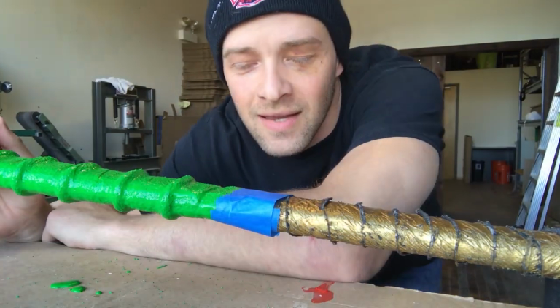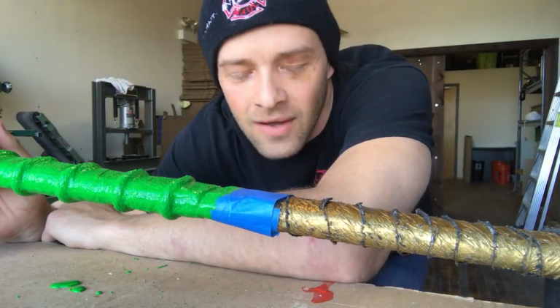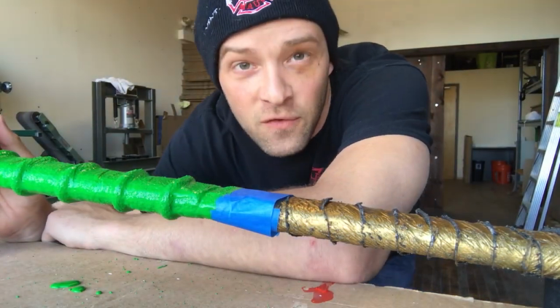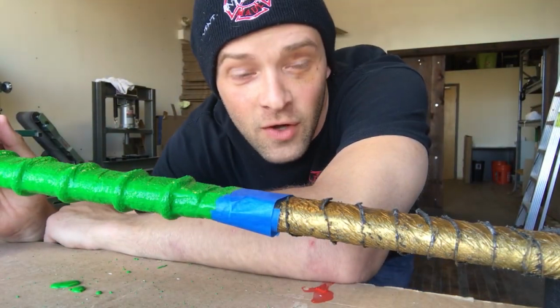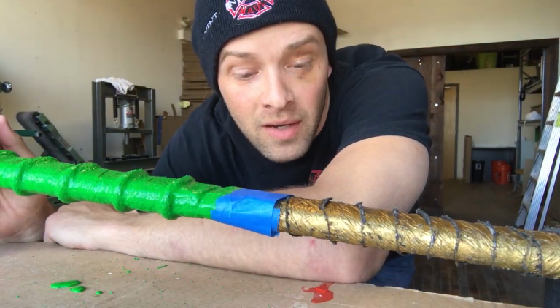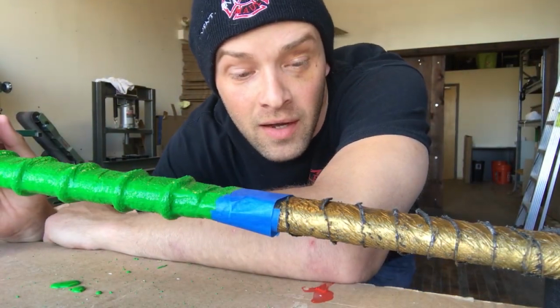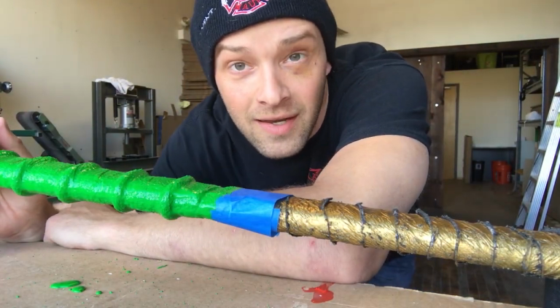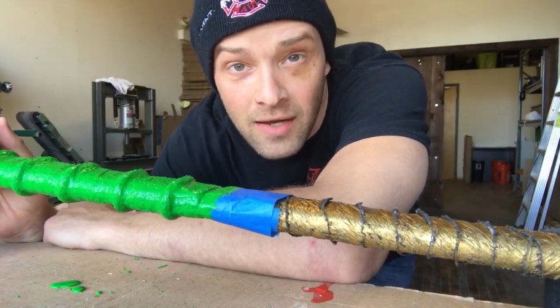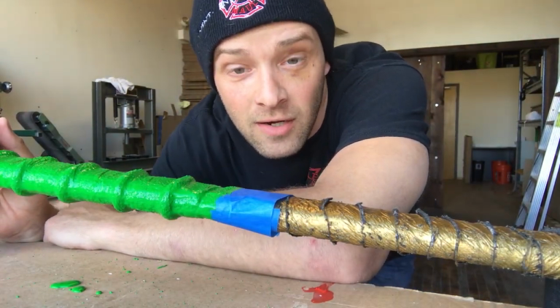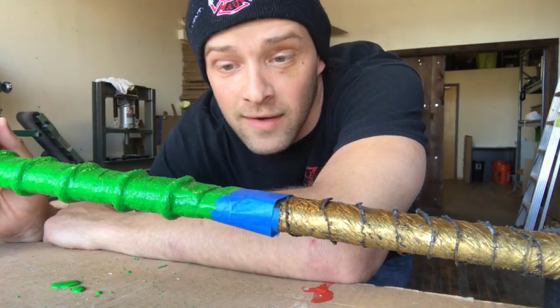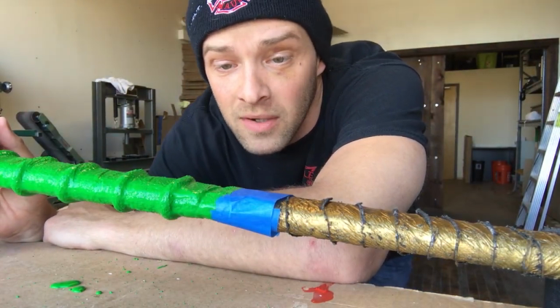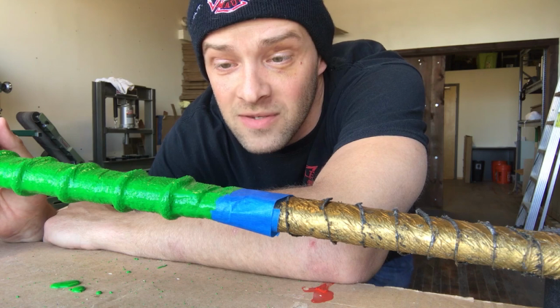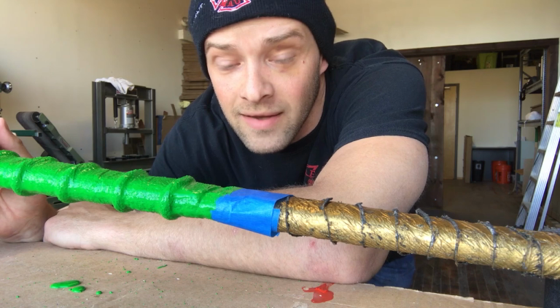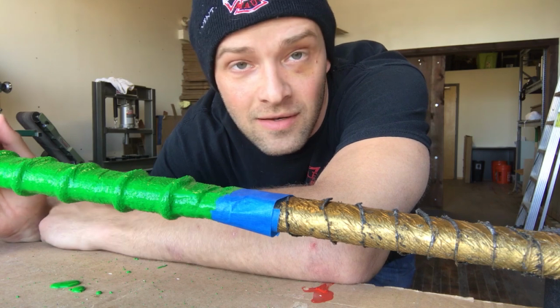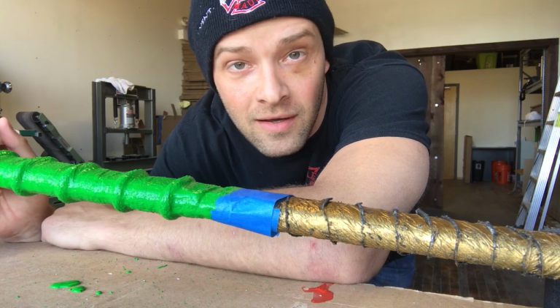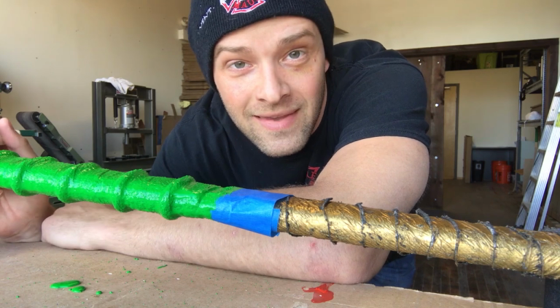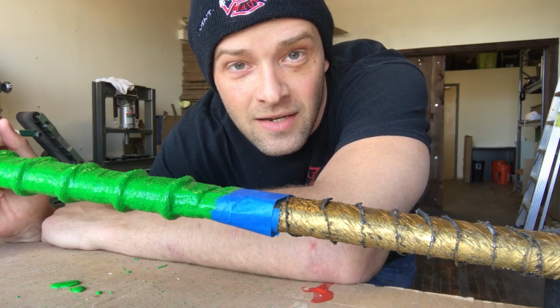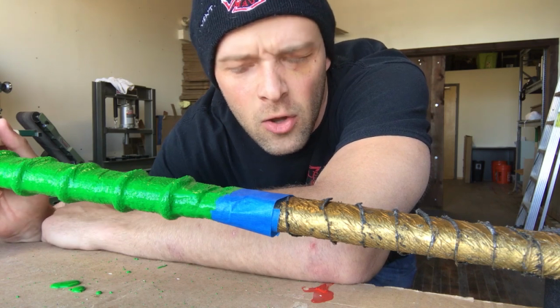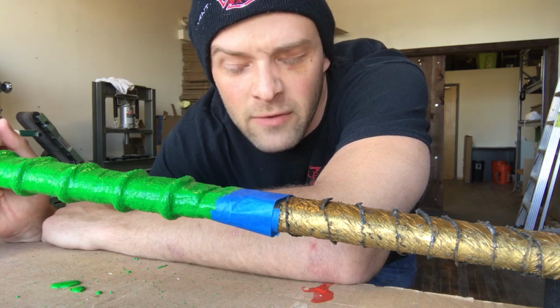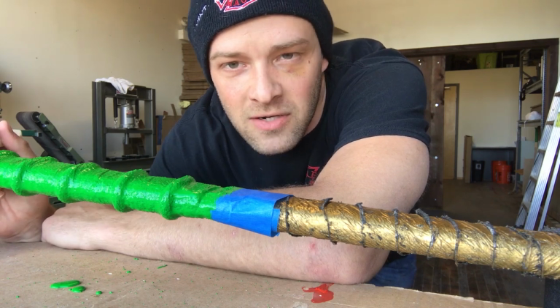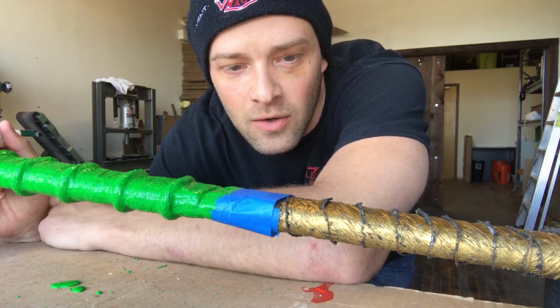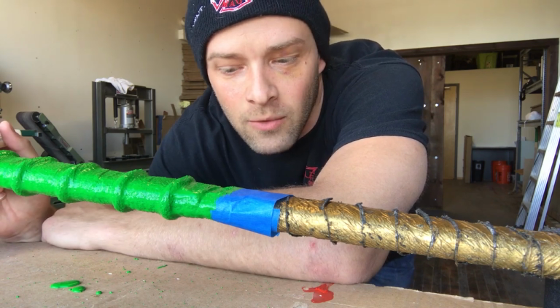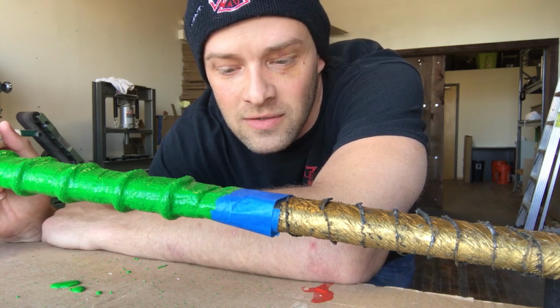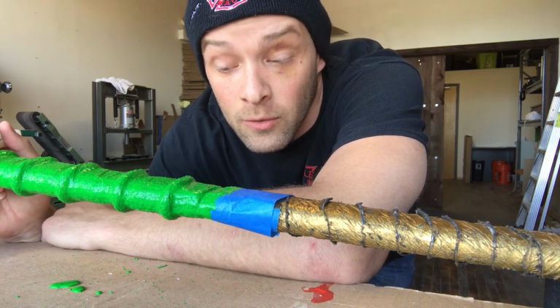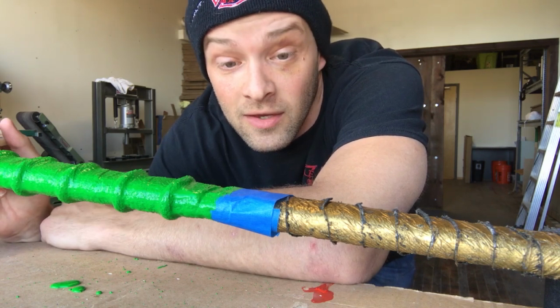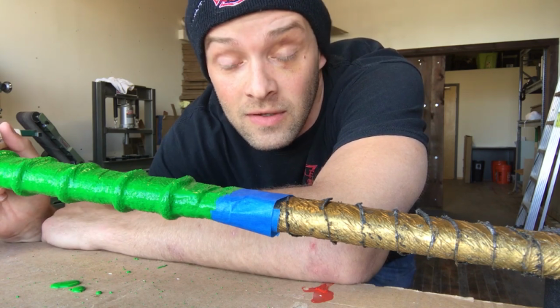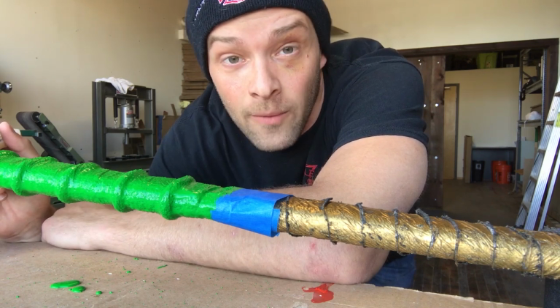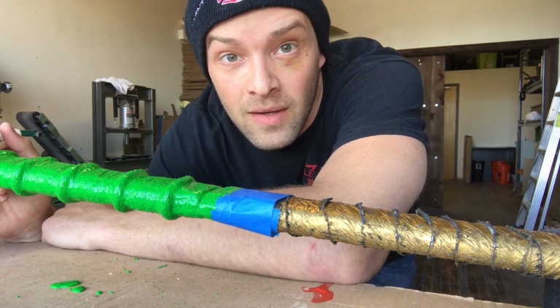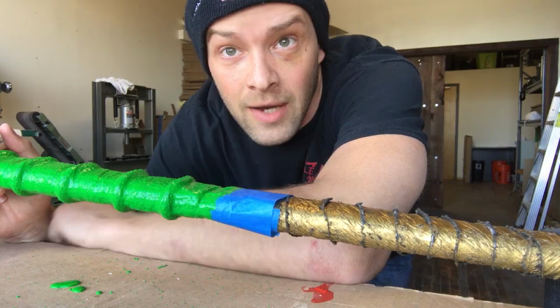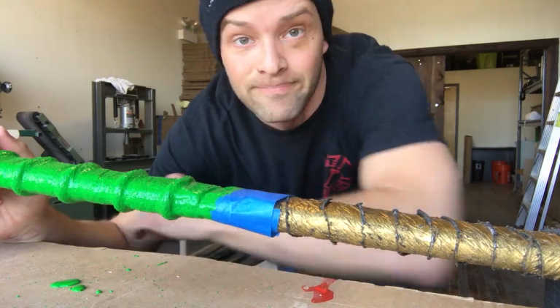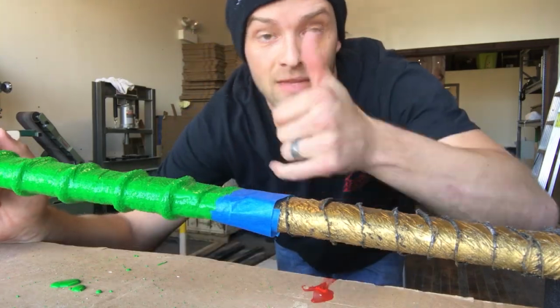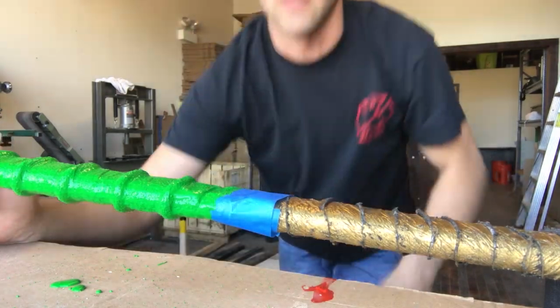That's it. We'll film again when Andre comes back to pick up his axe and get a little live reaction — what he thinks of it. Thanks, guys.